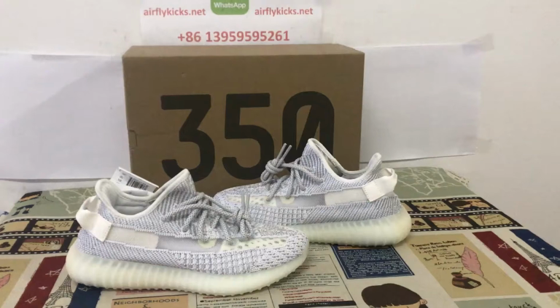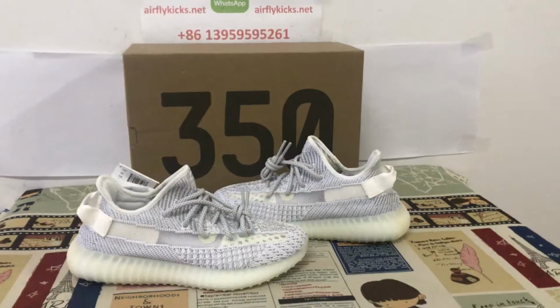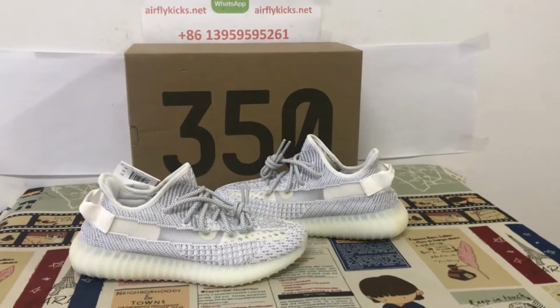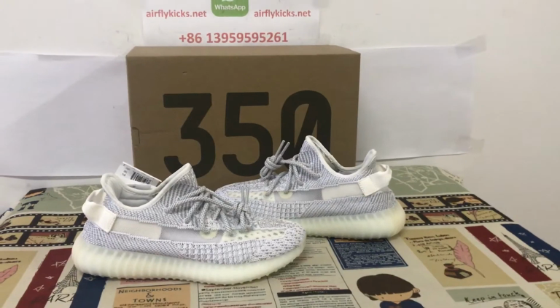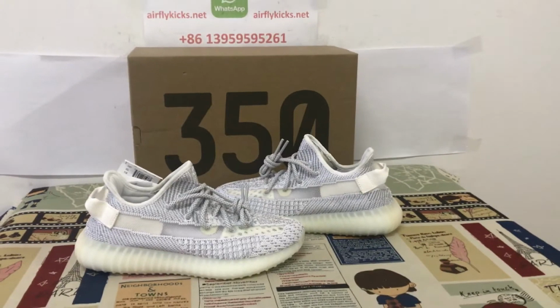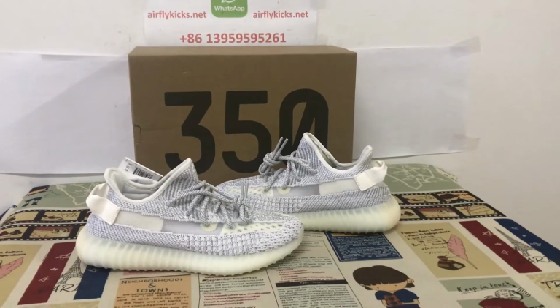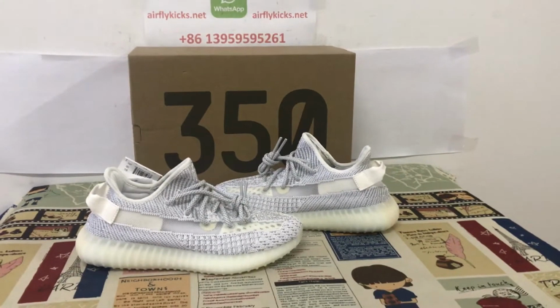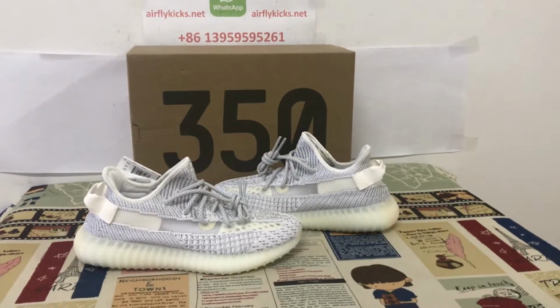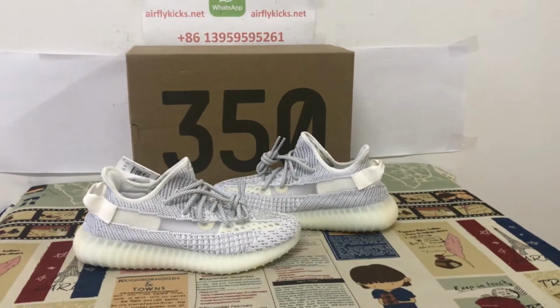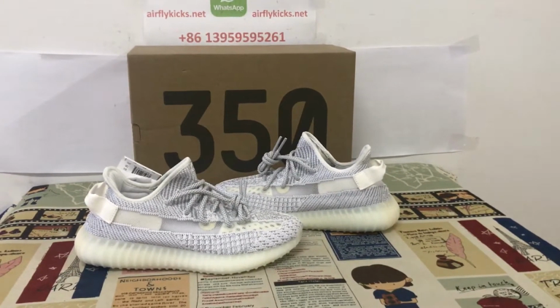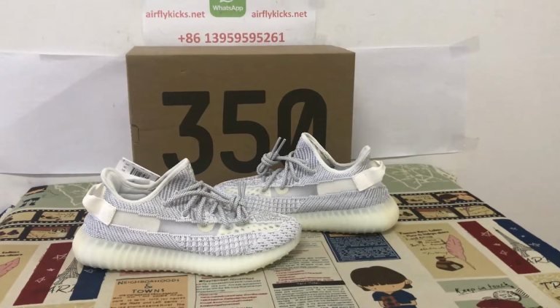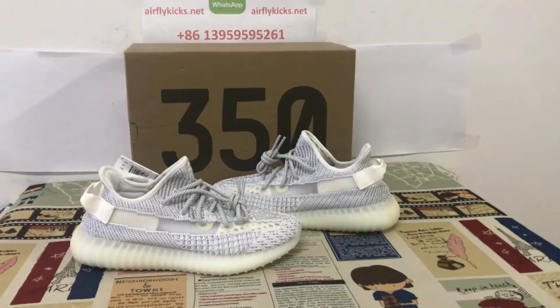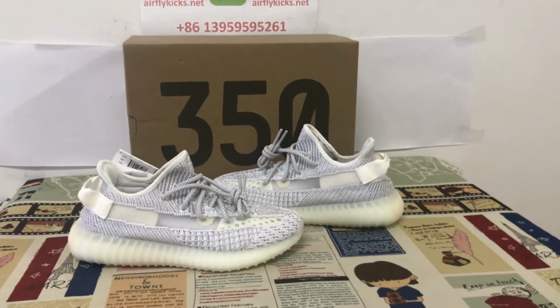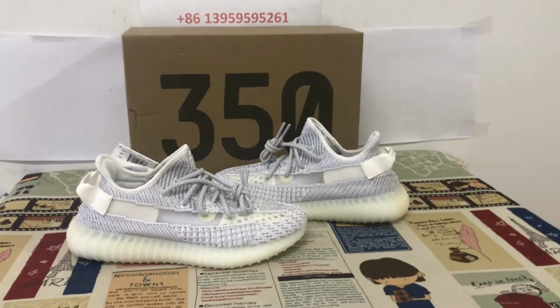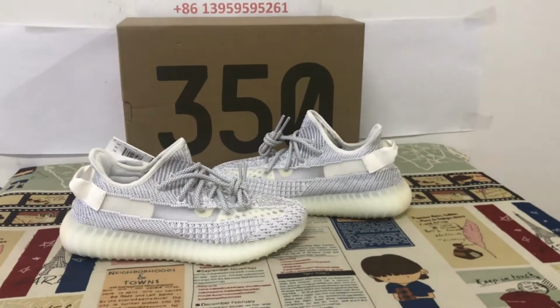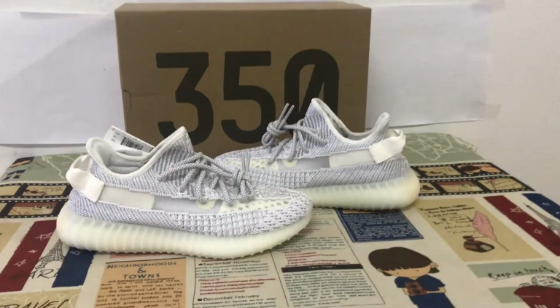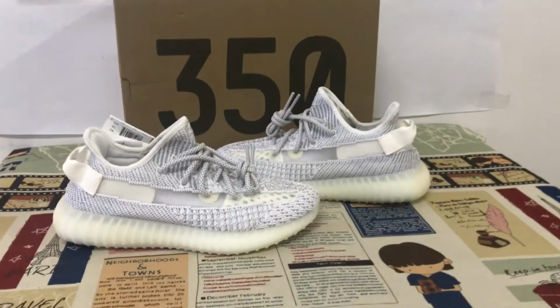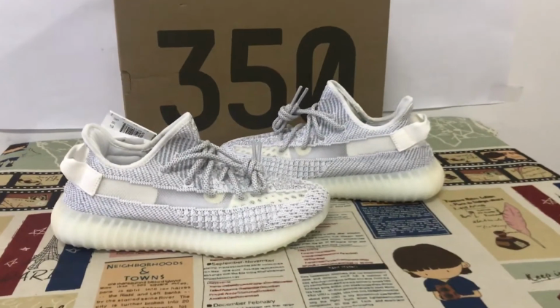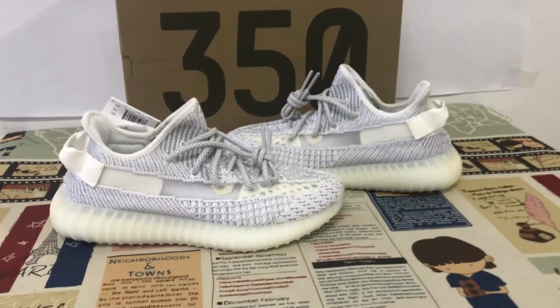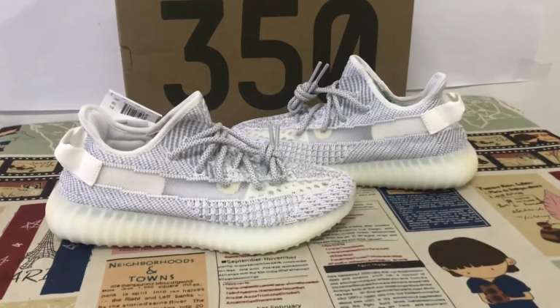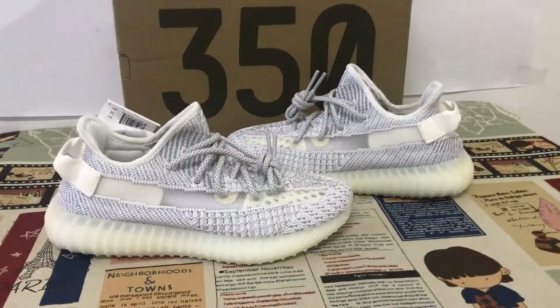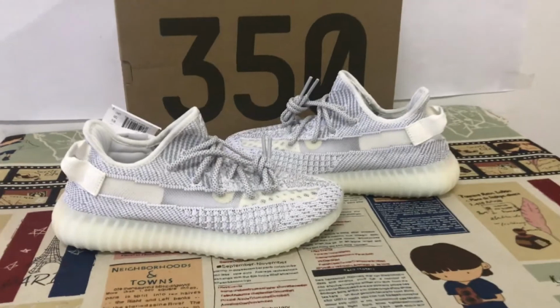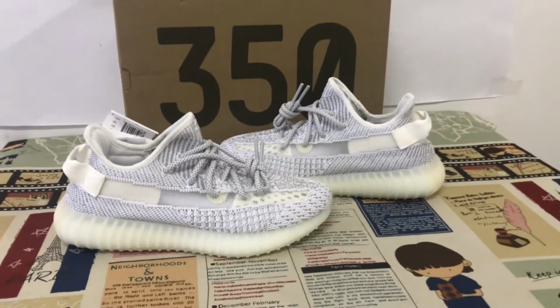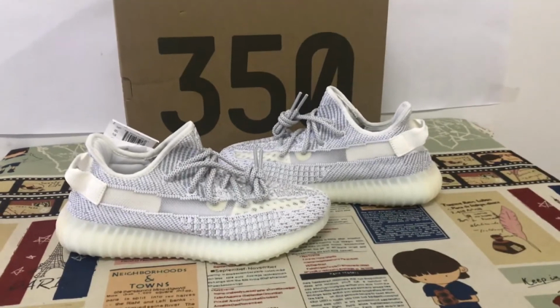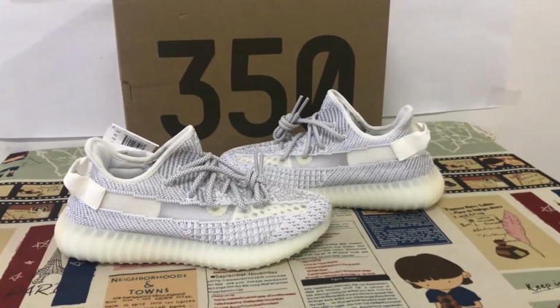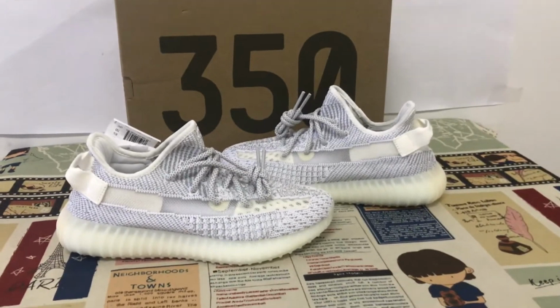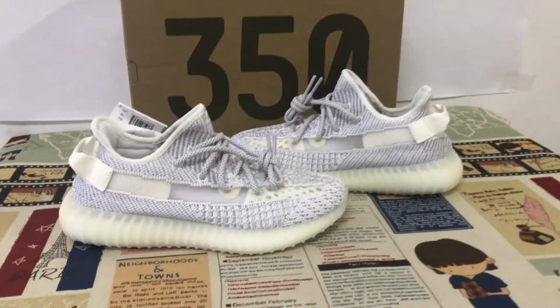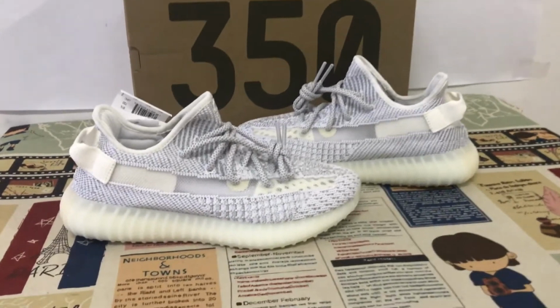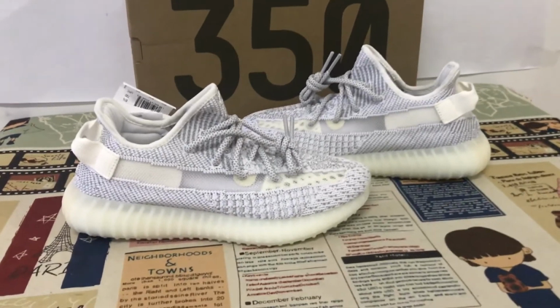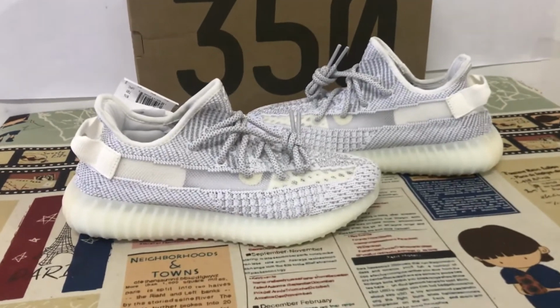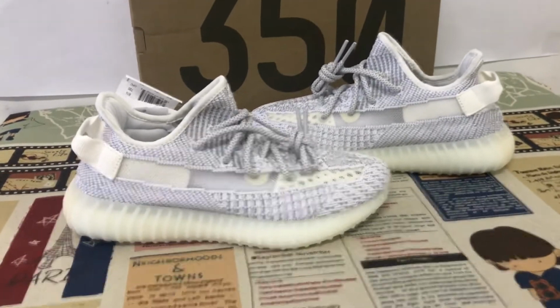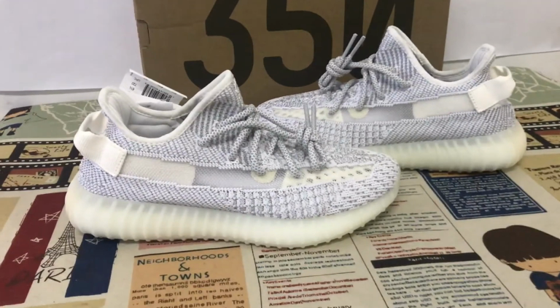Hi everyone, let me show you a classical Yeezy Boost suit. Yeezy Boost 350 with static reflective.